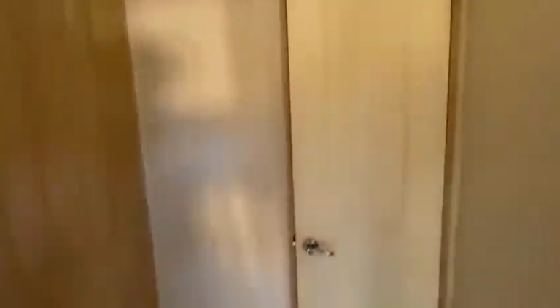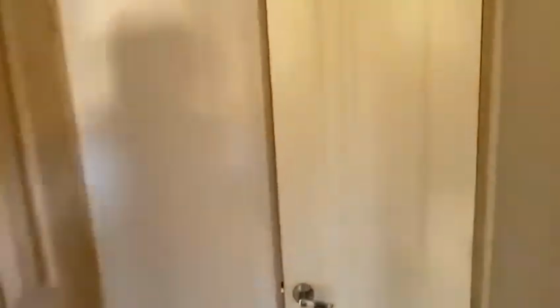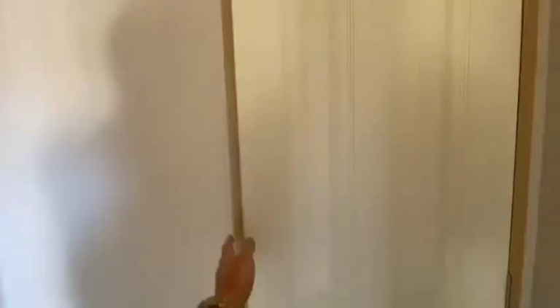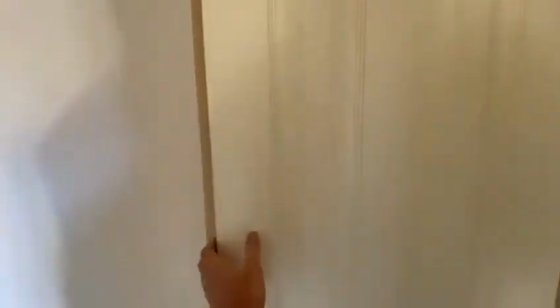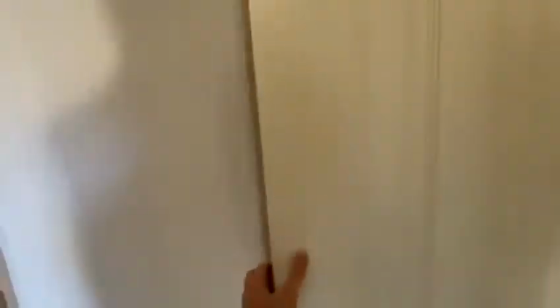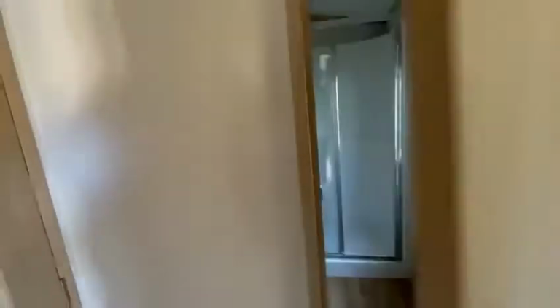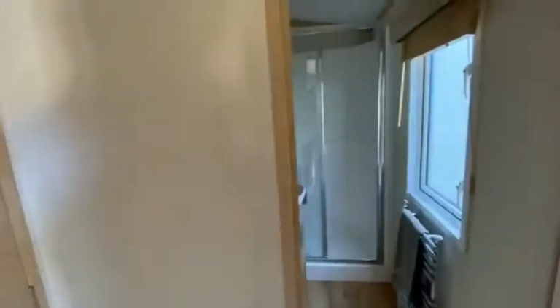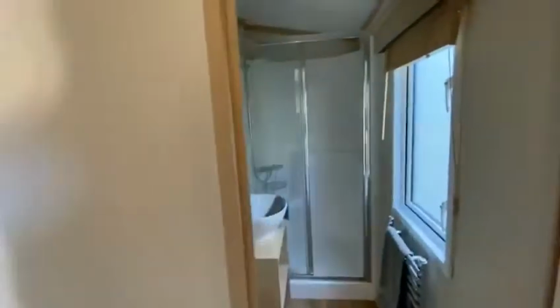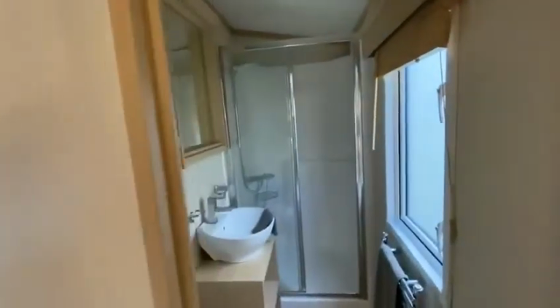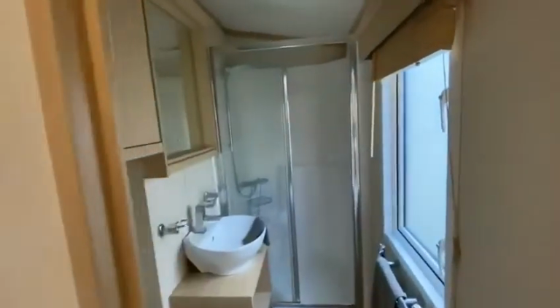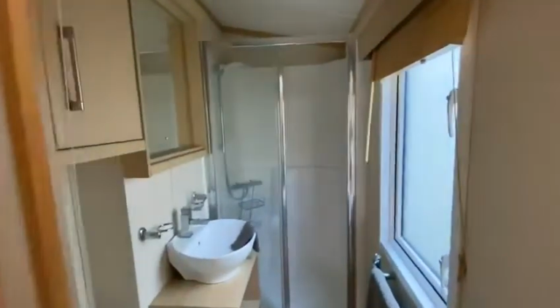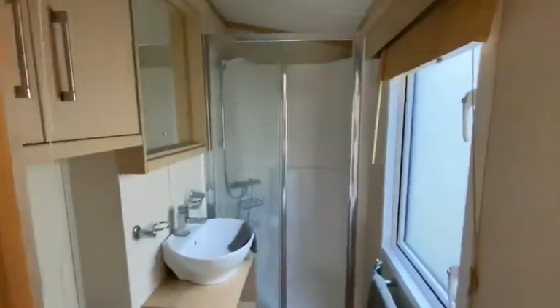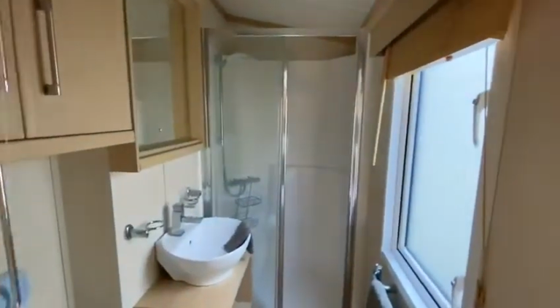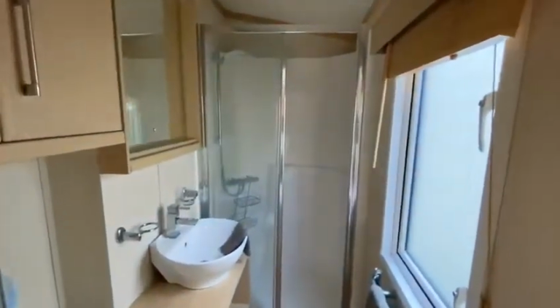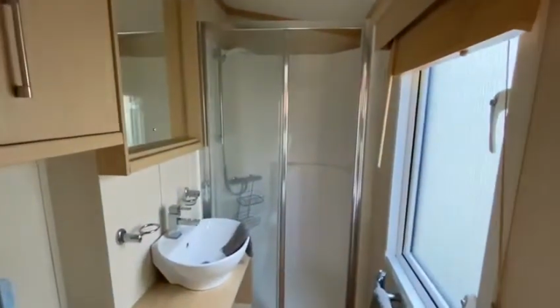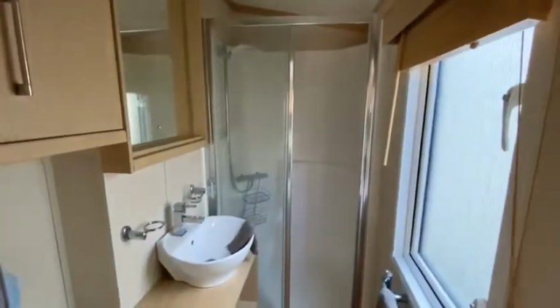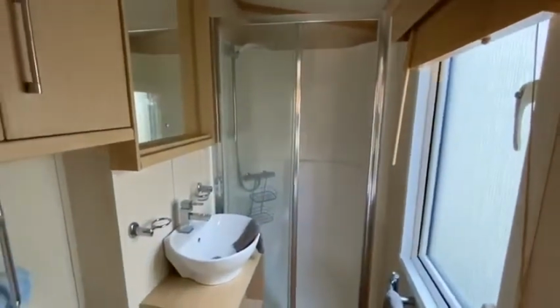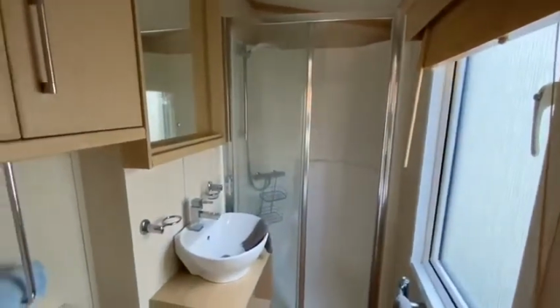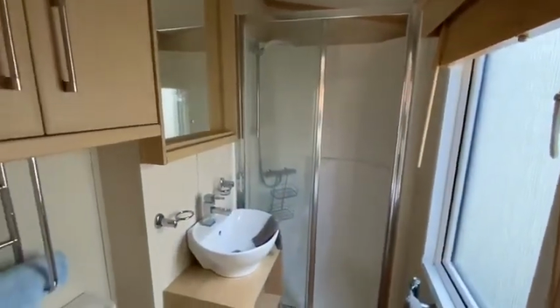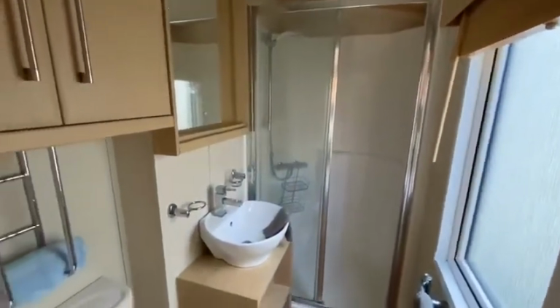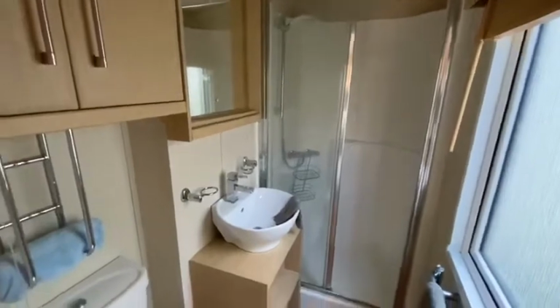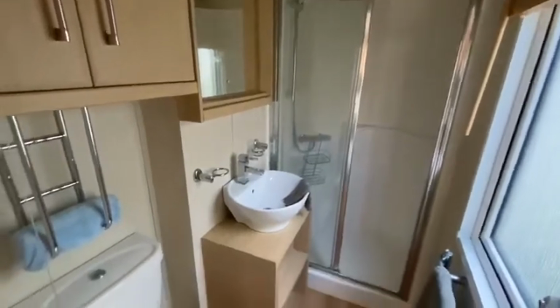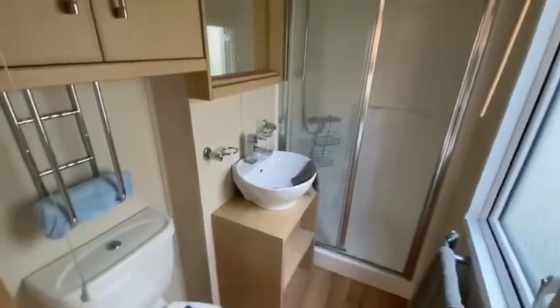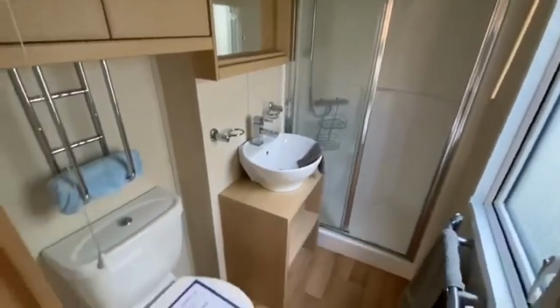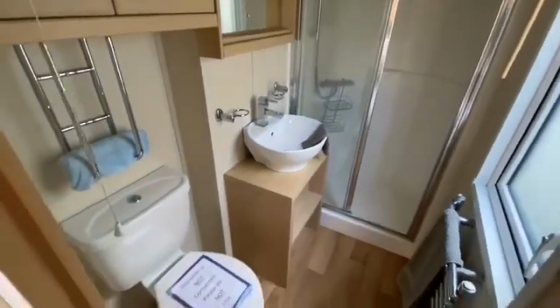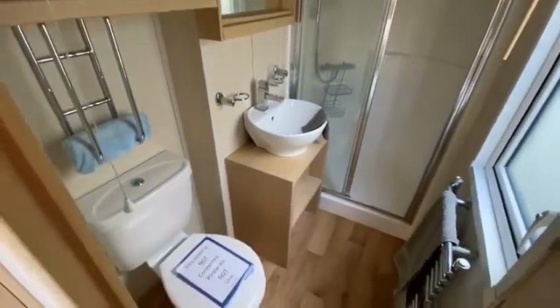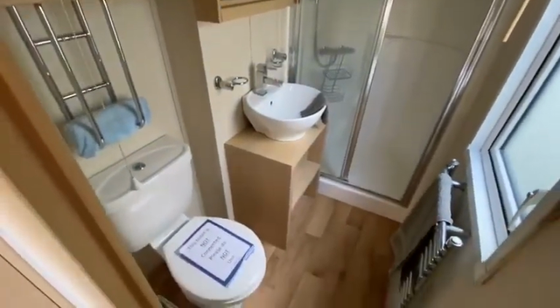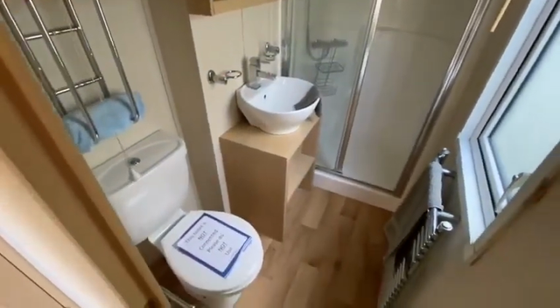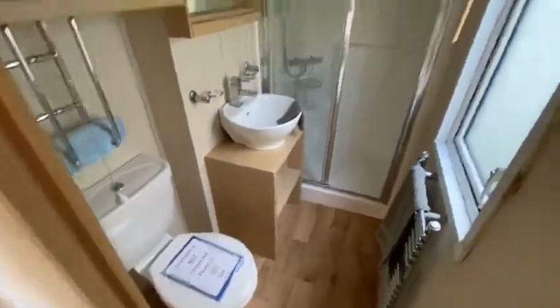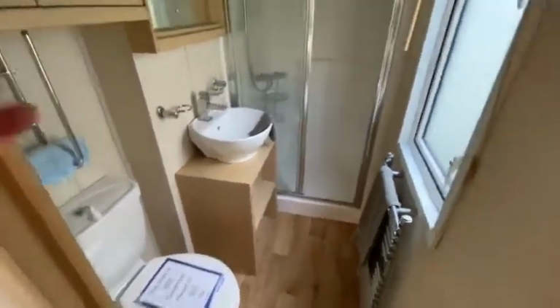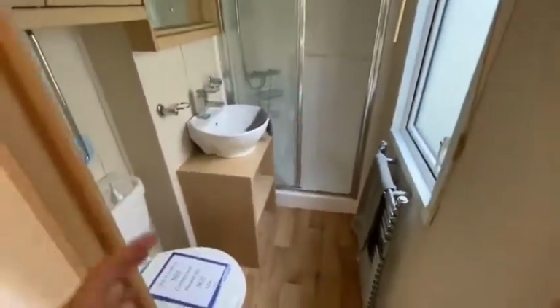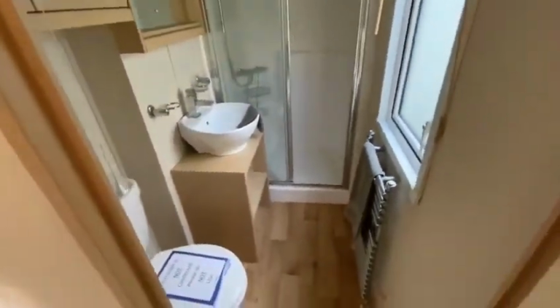Let me take you through to the main bathroom. You've got a double shower which is big, your basin, toilet, and there's a nice amount of space in there — it's not squashed at all.